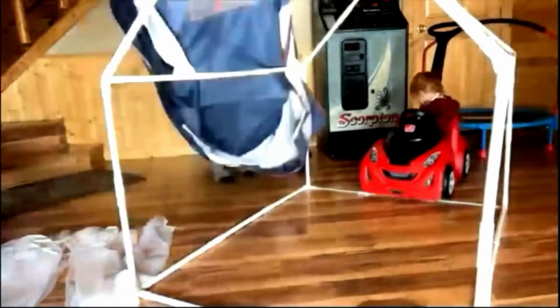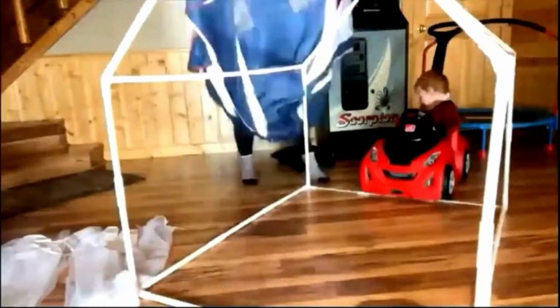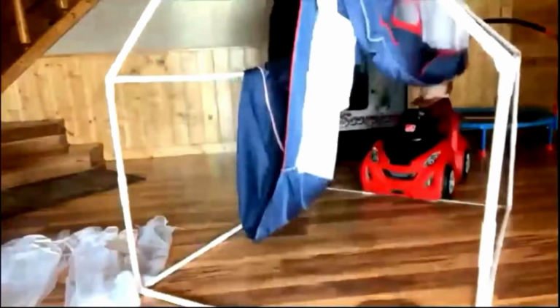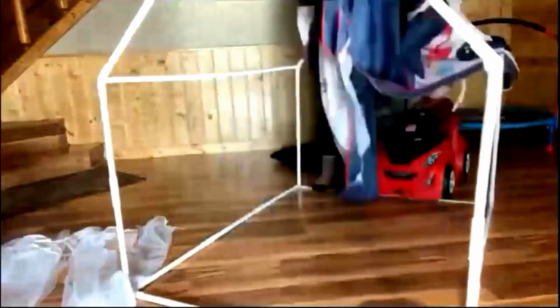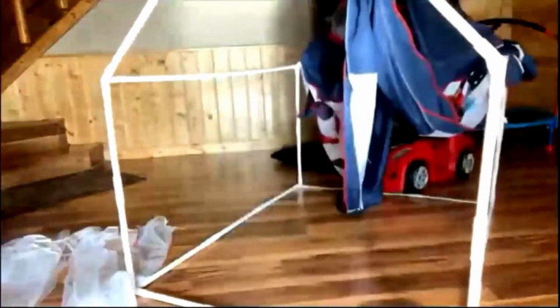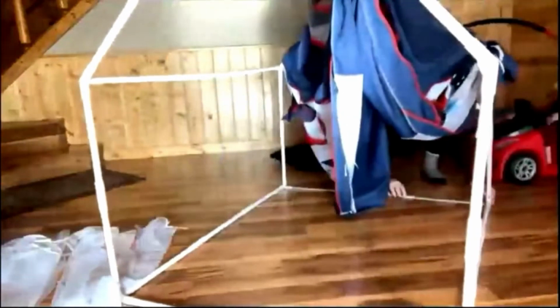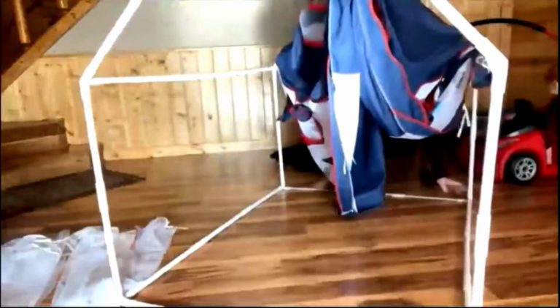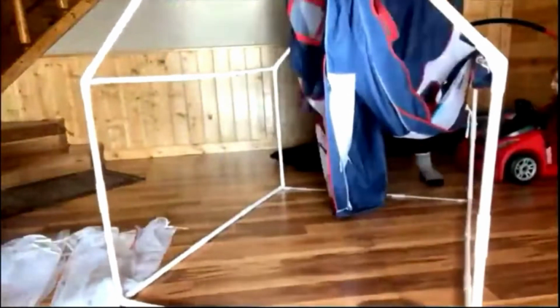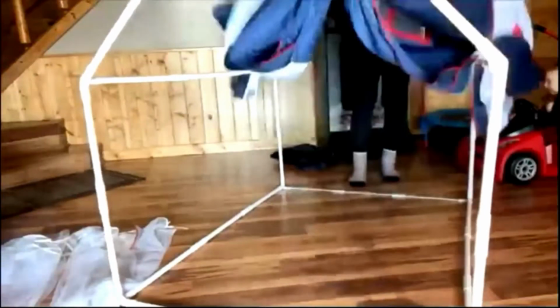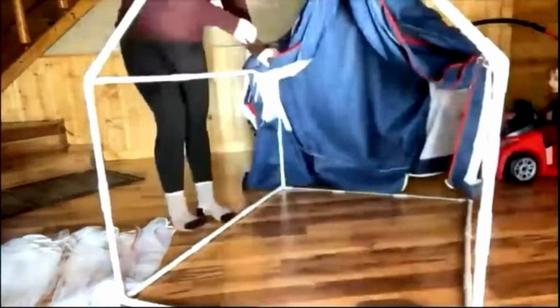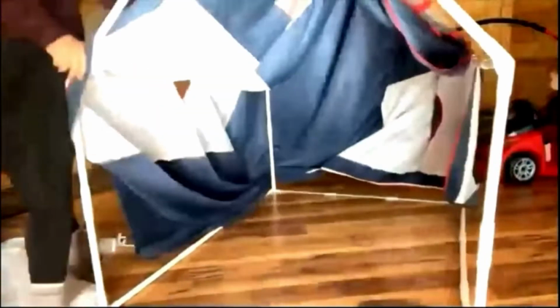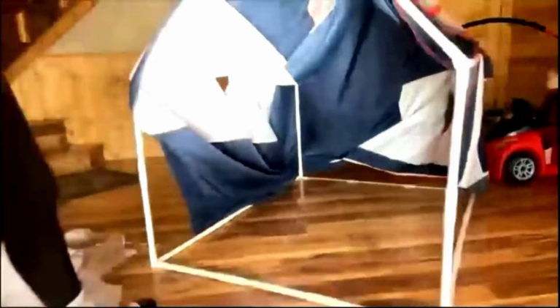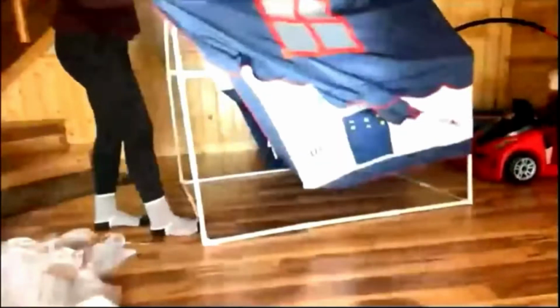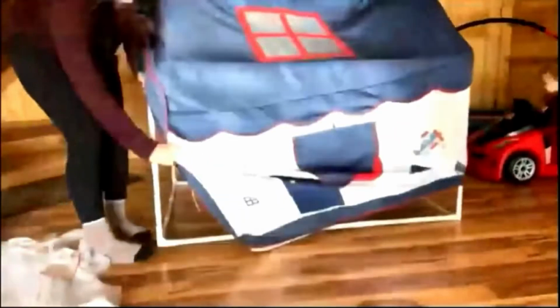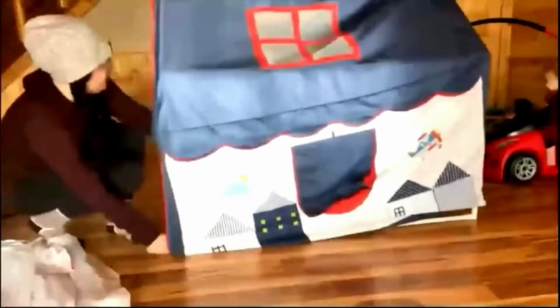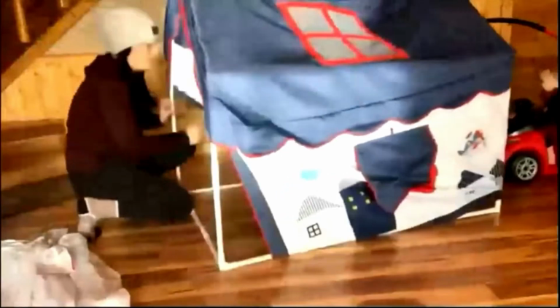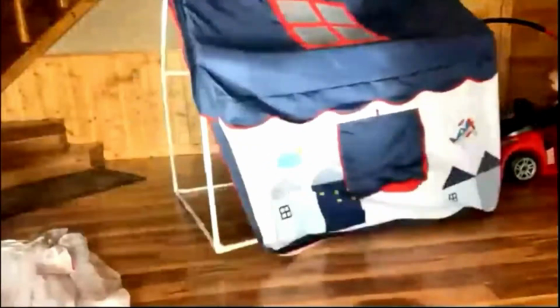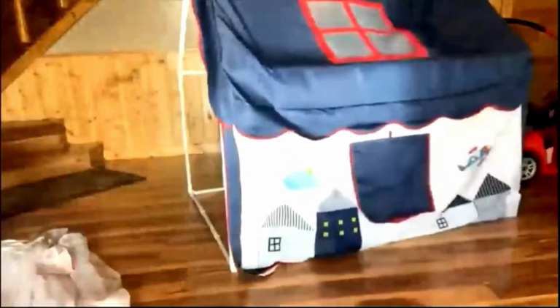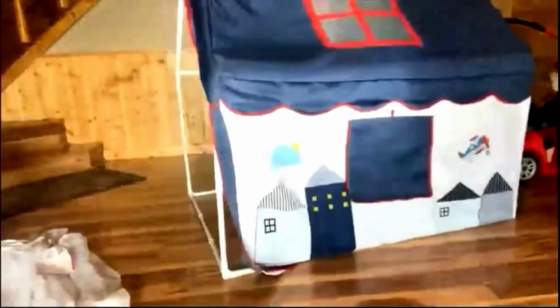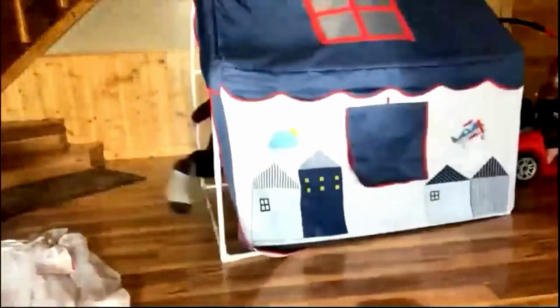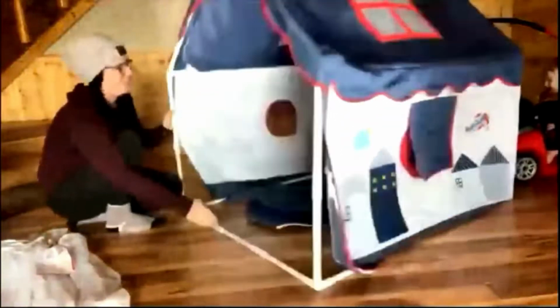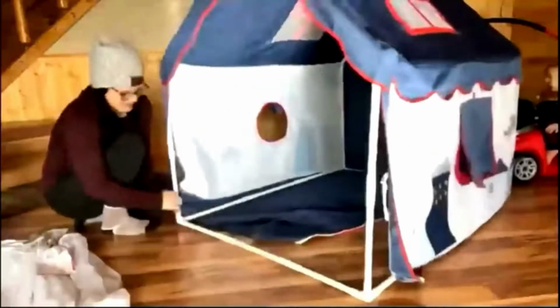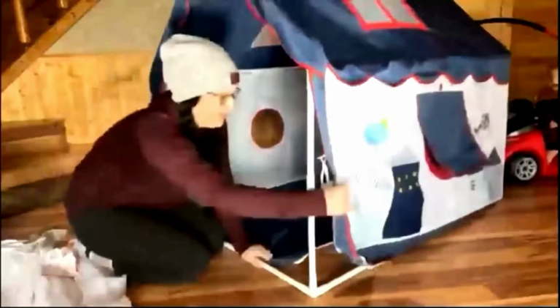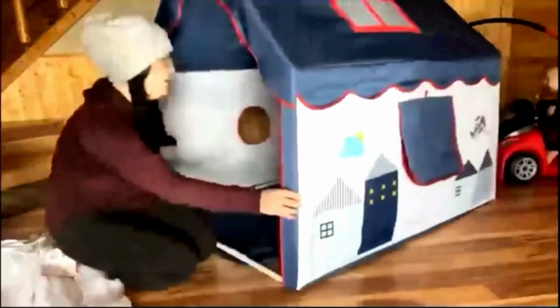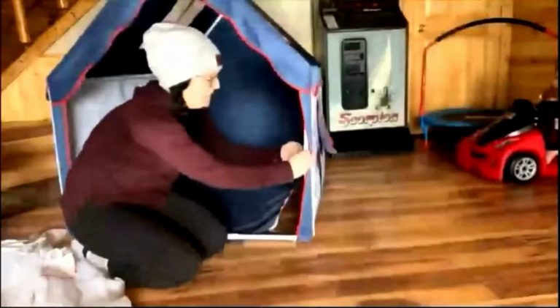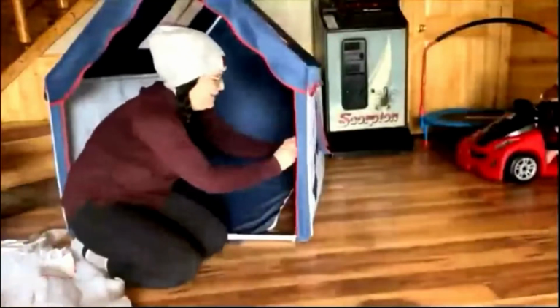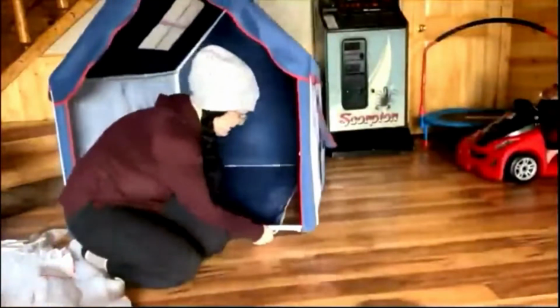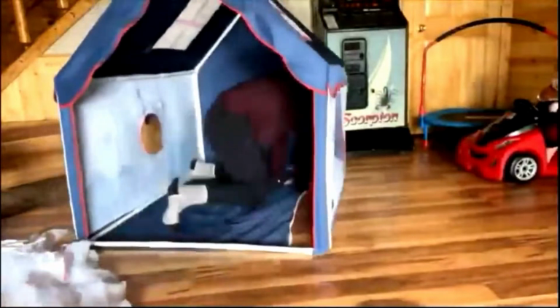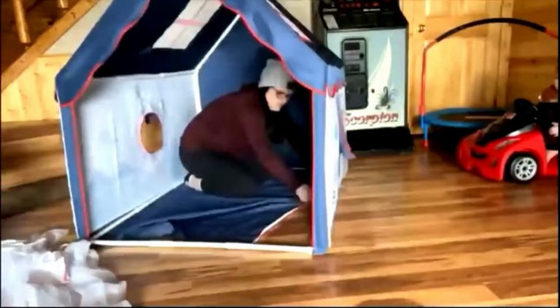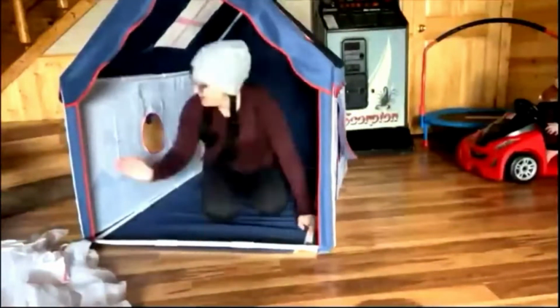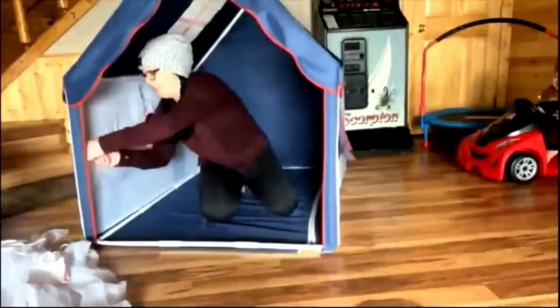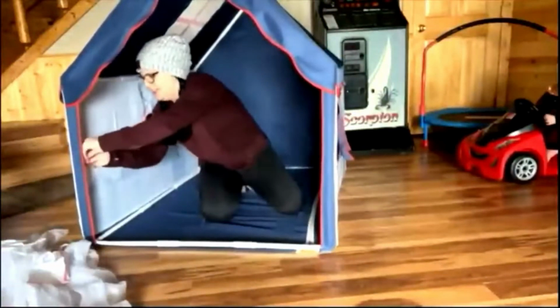When you're putting together this tent, you'll want to make sure that you rotate and tighten the poles to a nice tight setting. This will make the fabric for the tent fit like a glove. As you can see here, I'm having no issues.